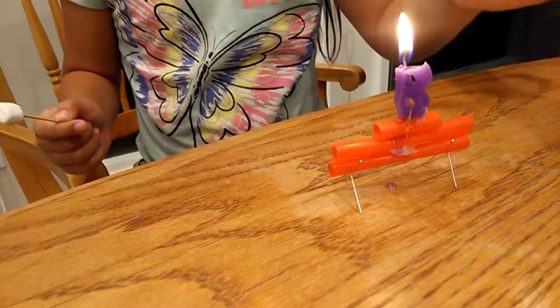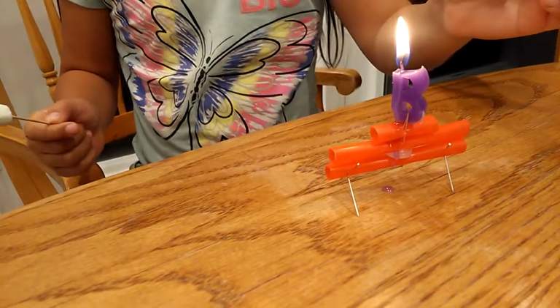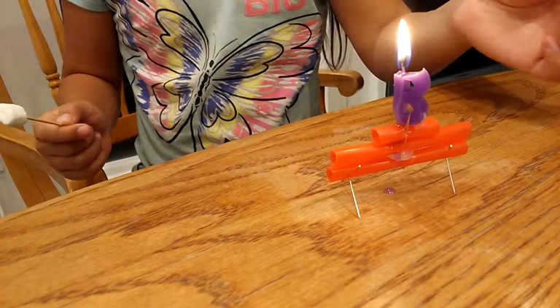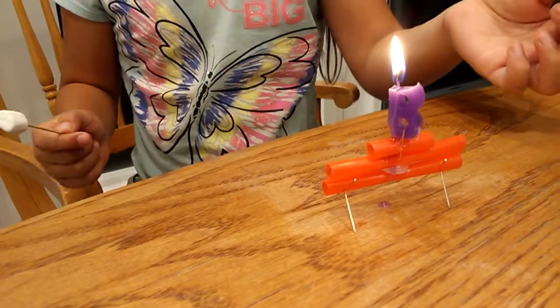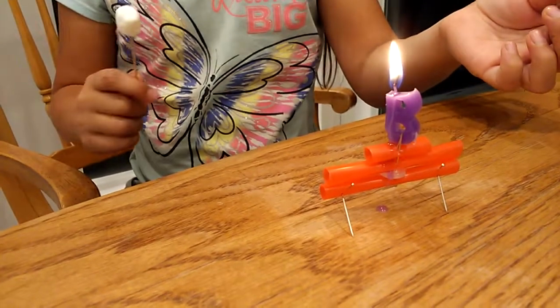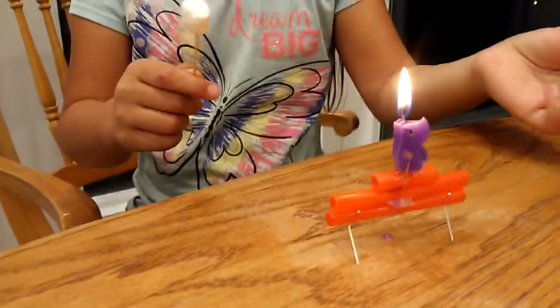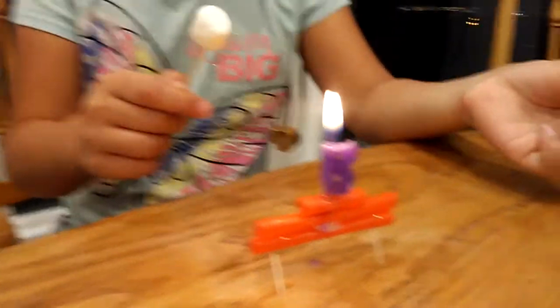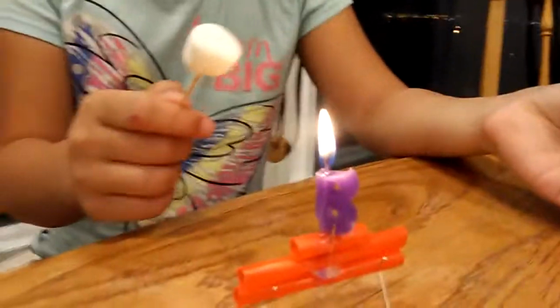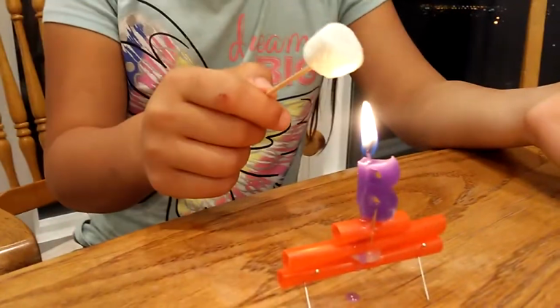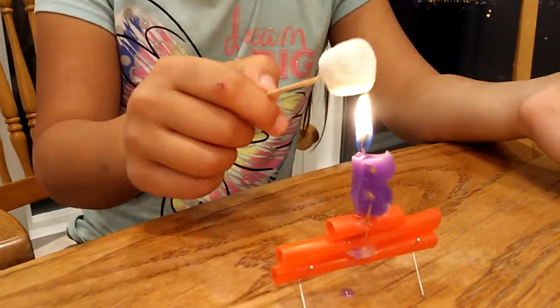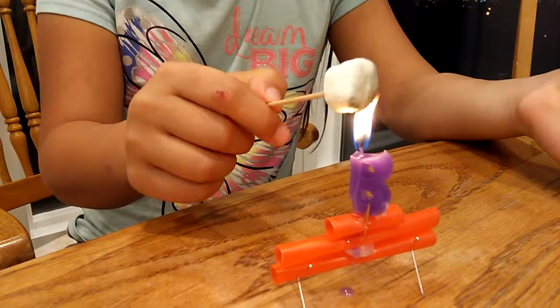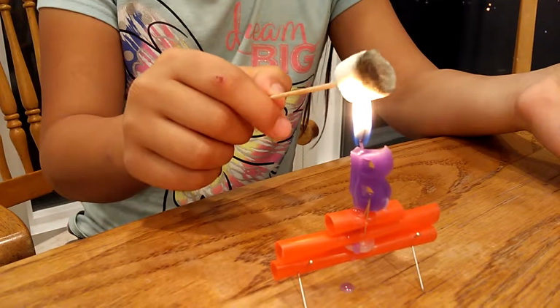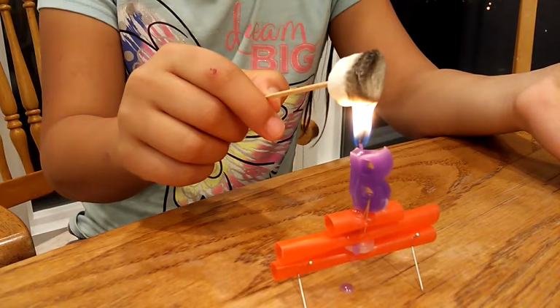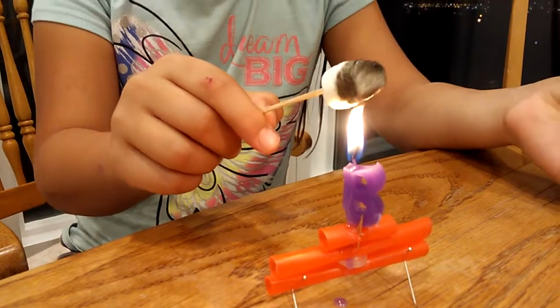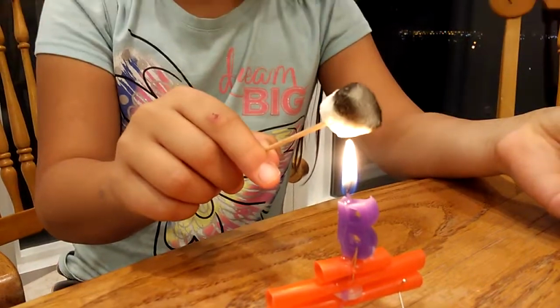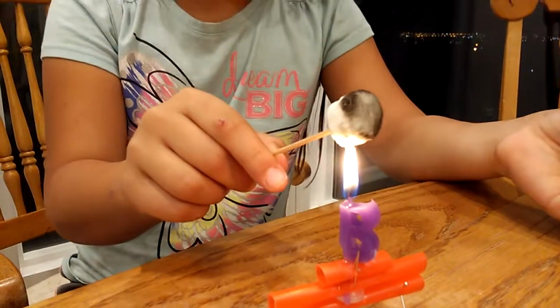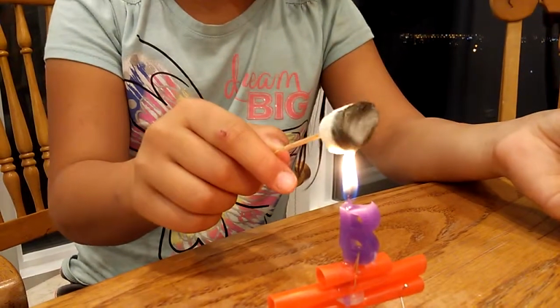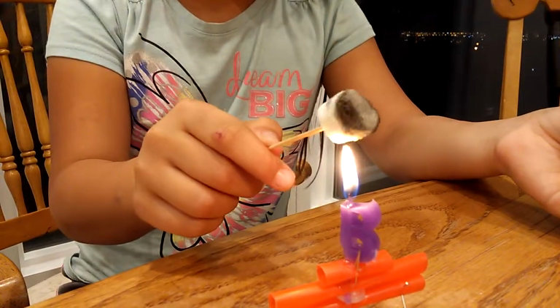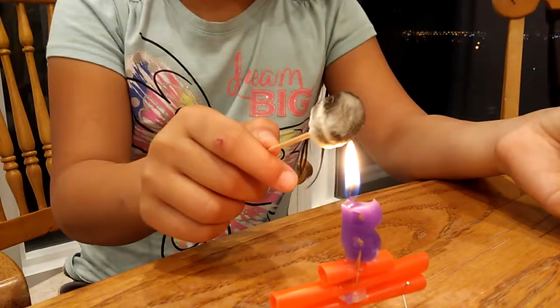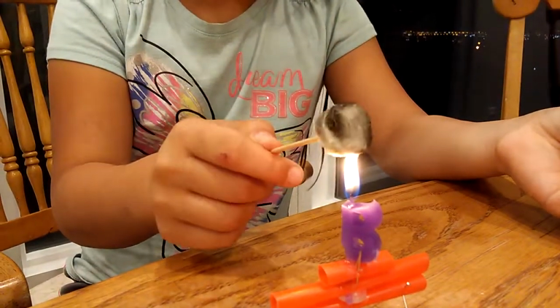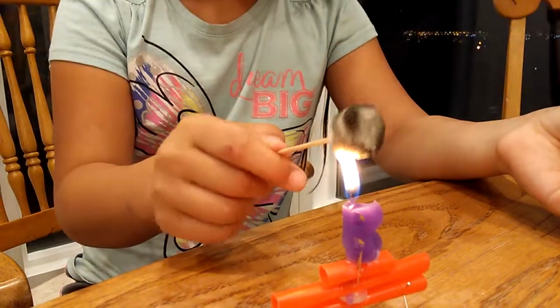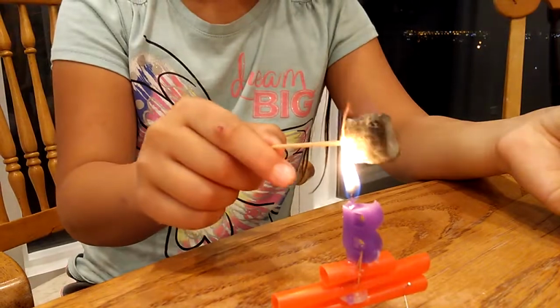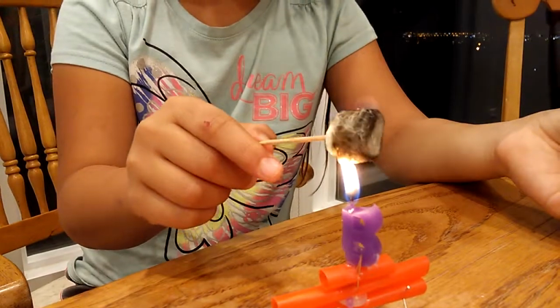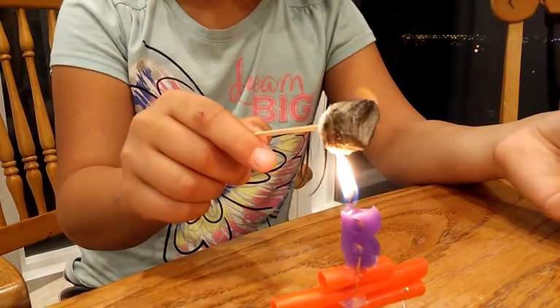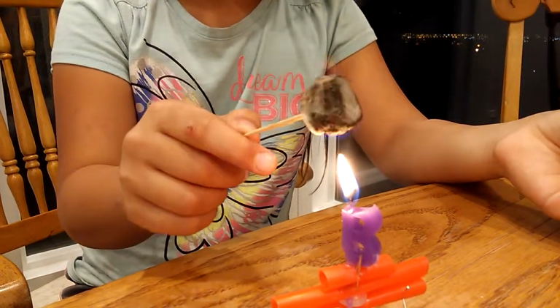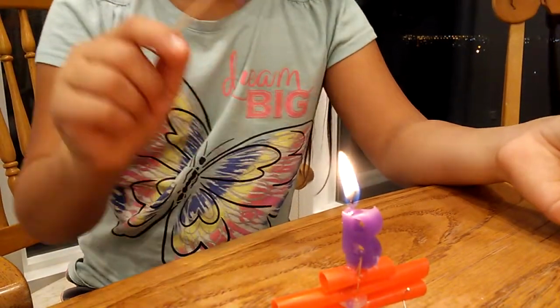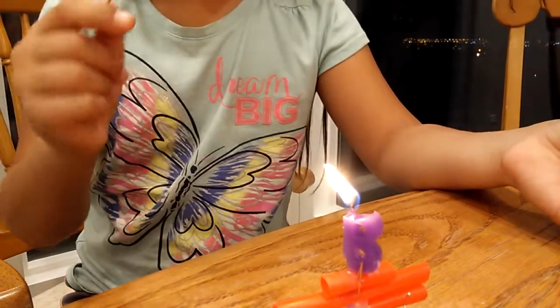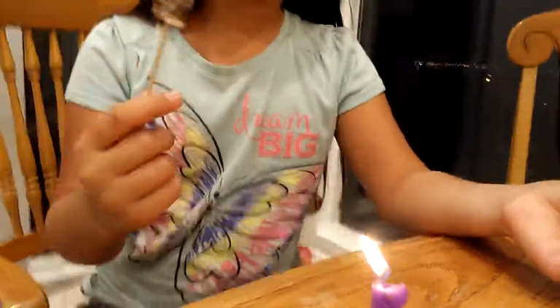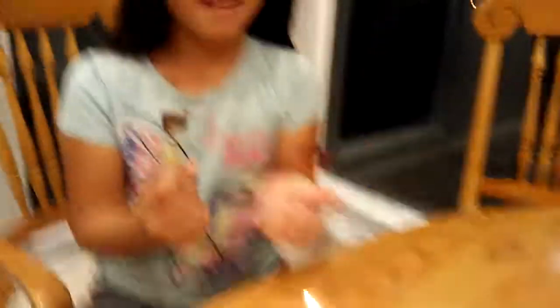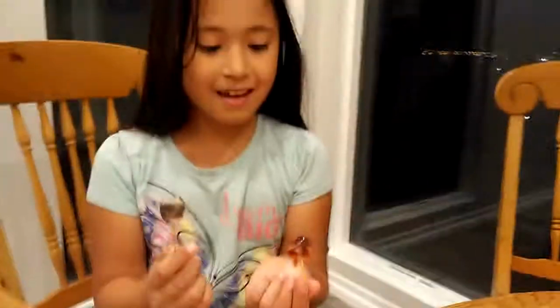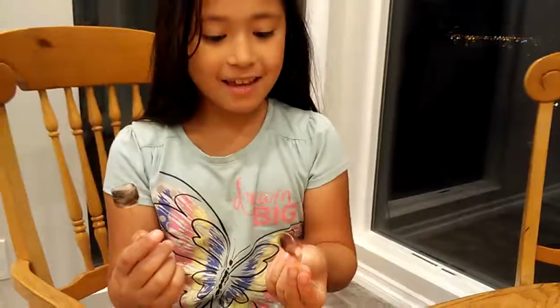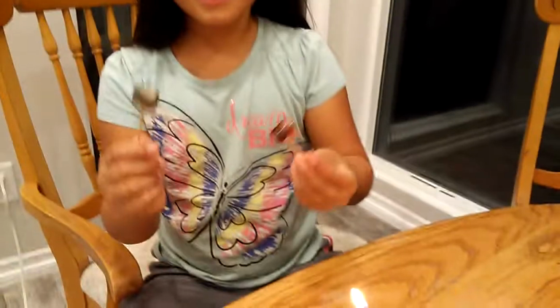Now go ahead and roast your marshmallow. Why is it sticking on fire? It cooks fast — go ahead and do your marshmallow. It cooks fast. There we go. We're all done.